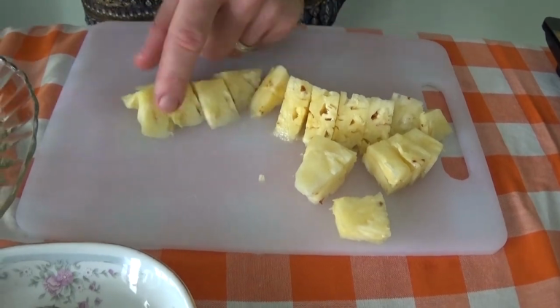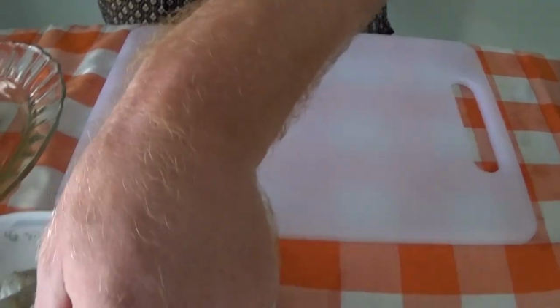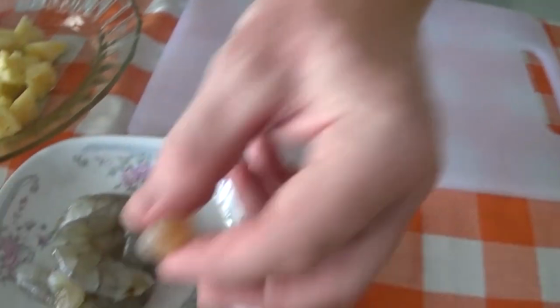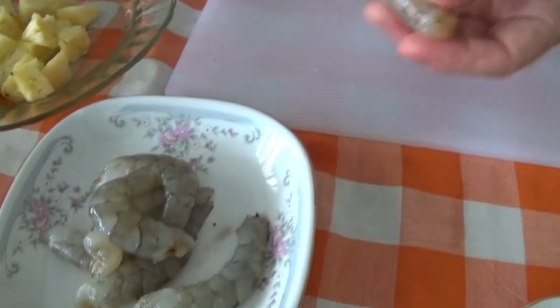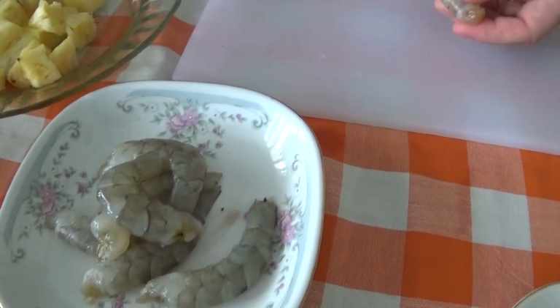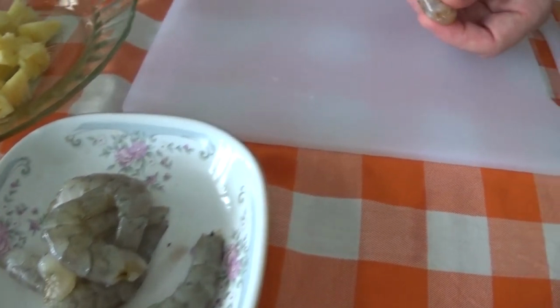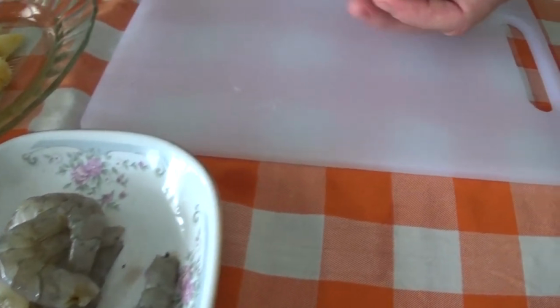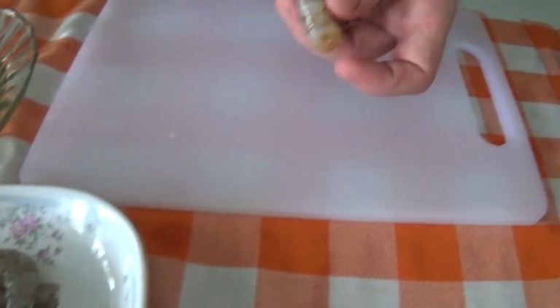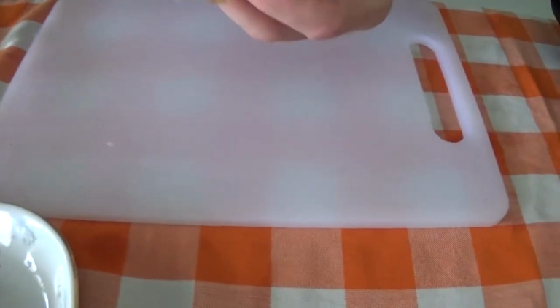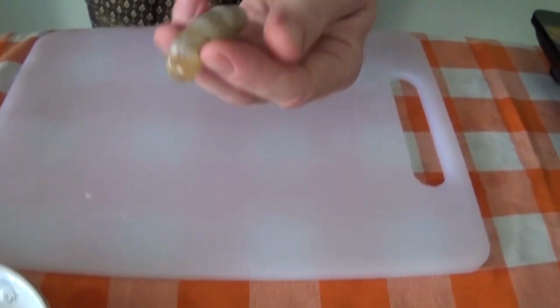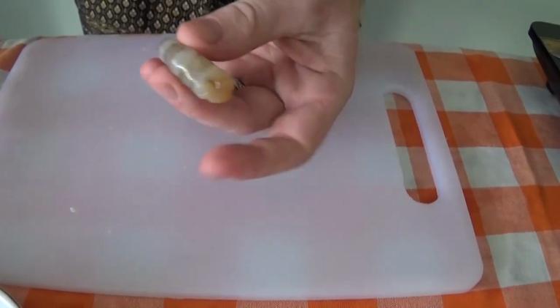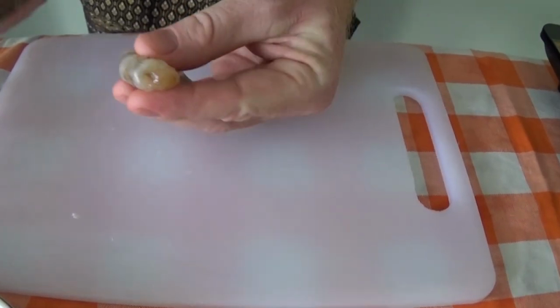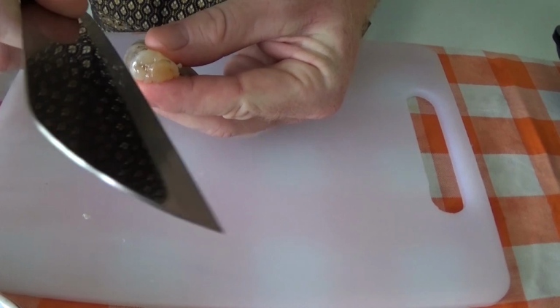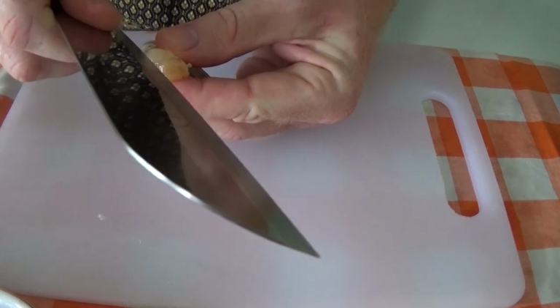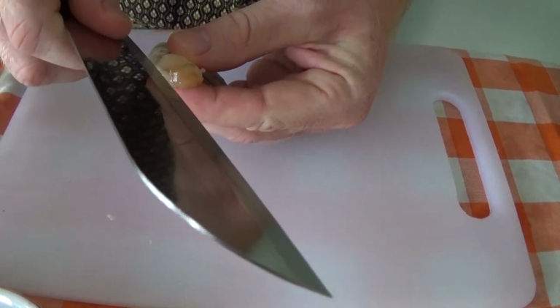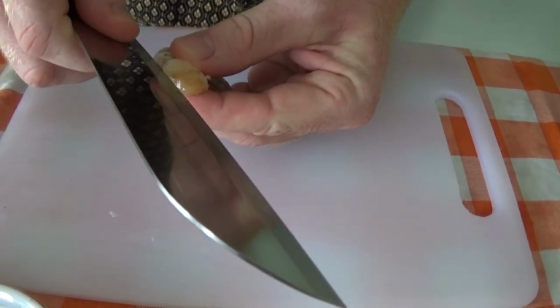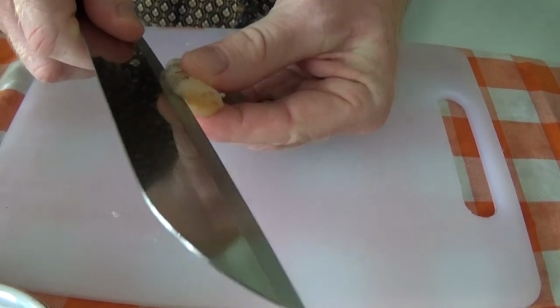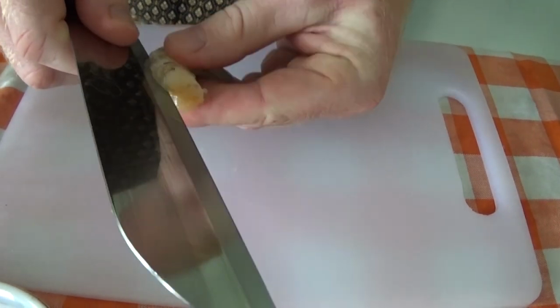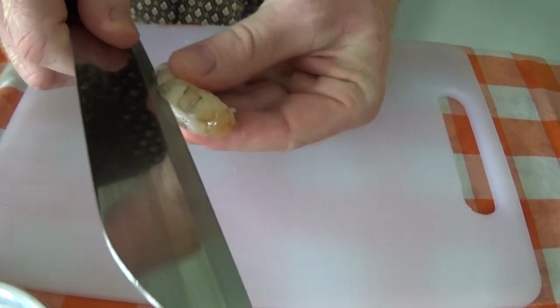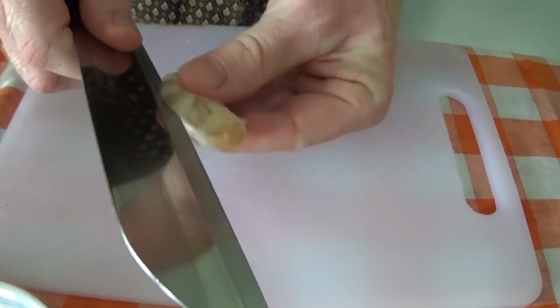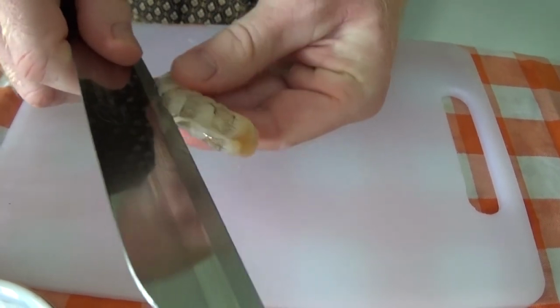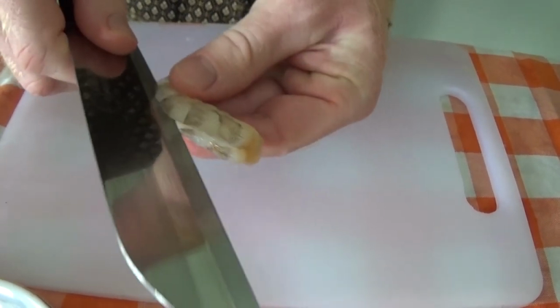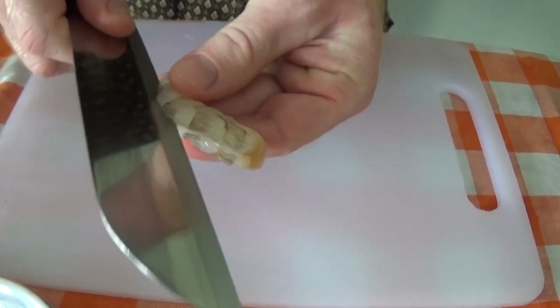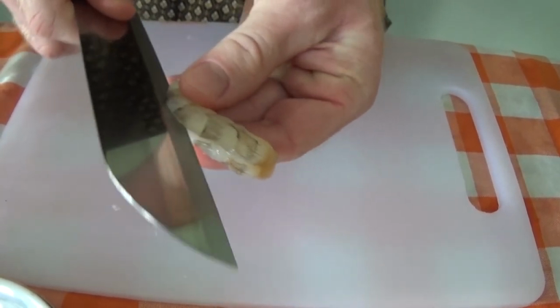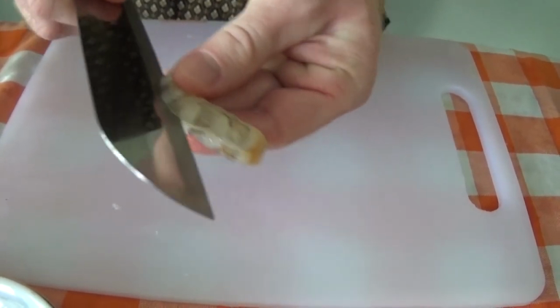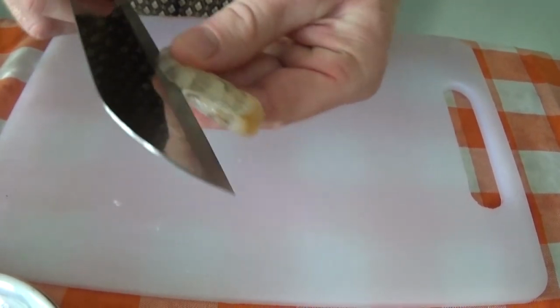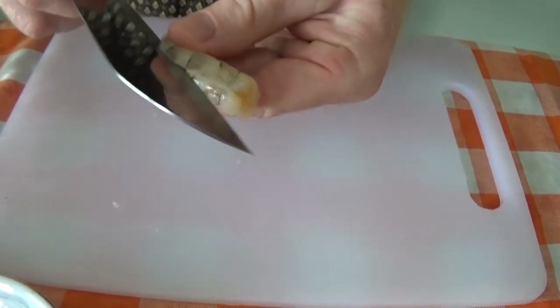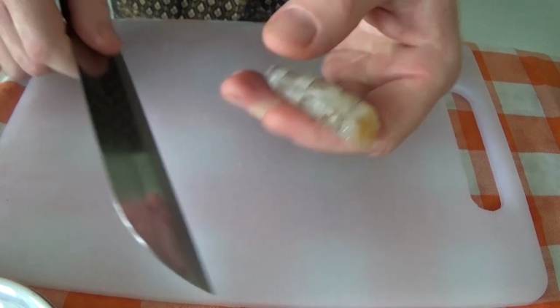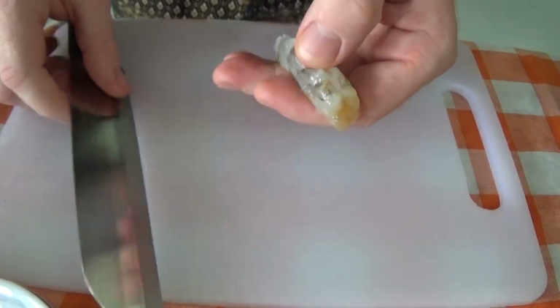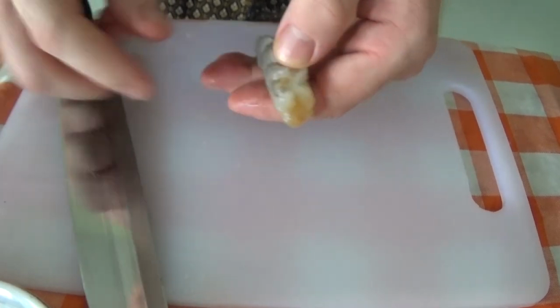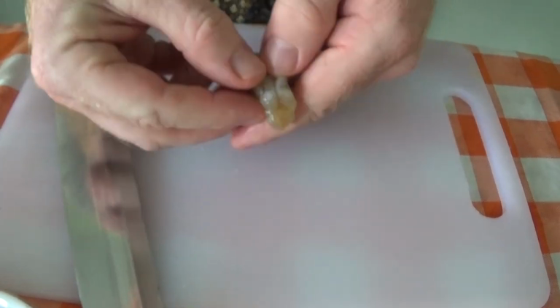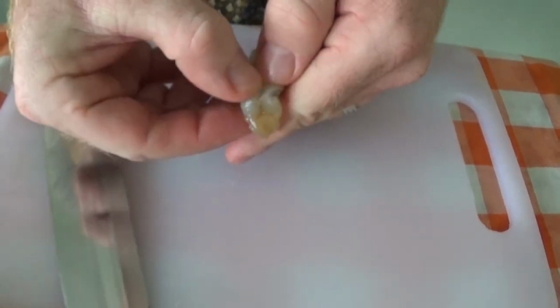Next step, cut the prawns. Just want to cut down the back so we can take out the central strip here.